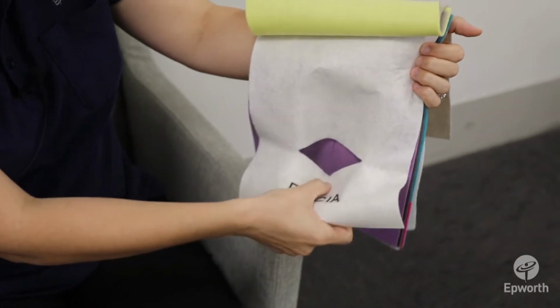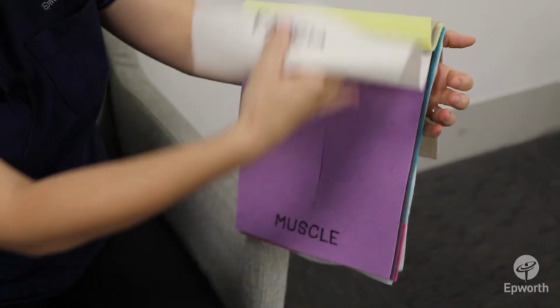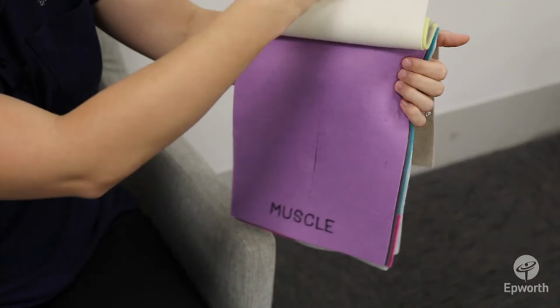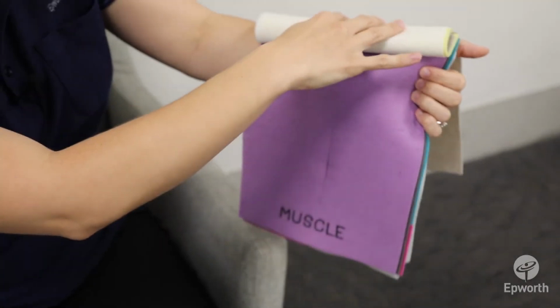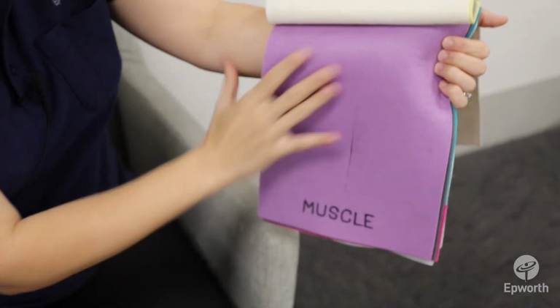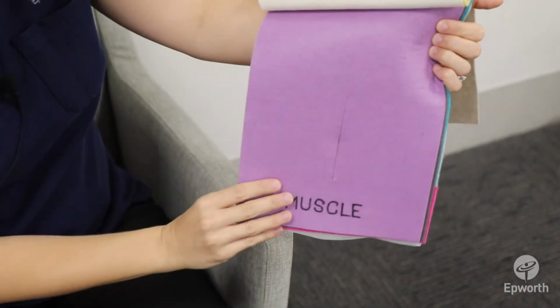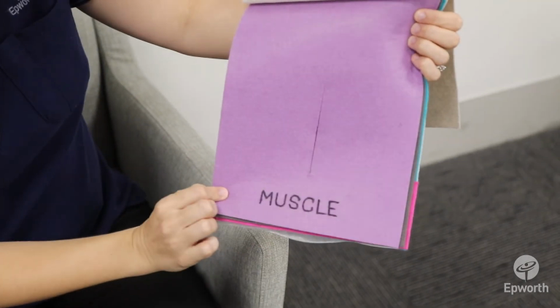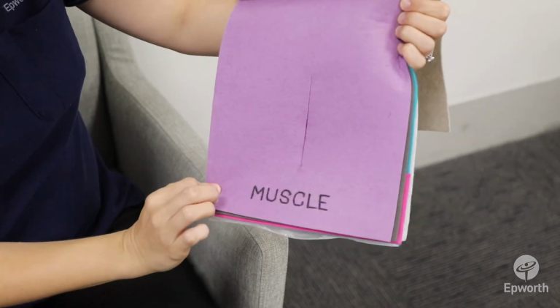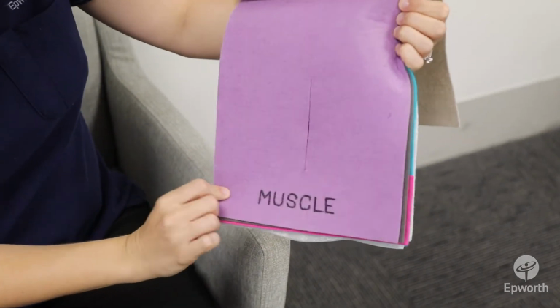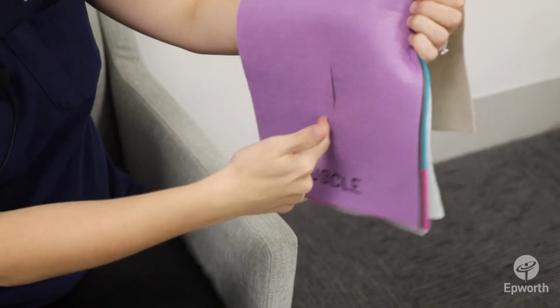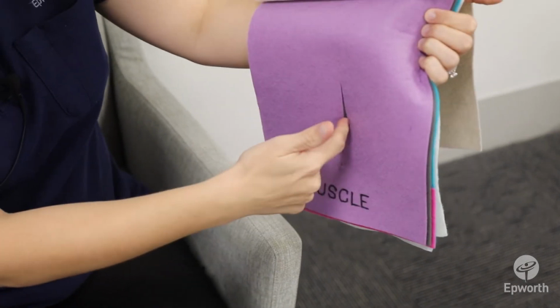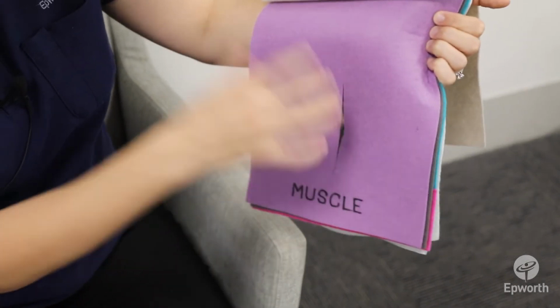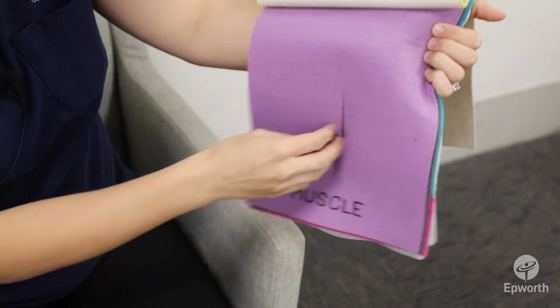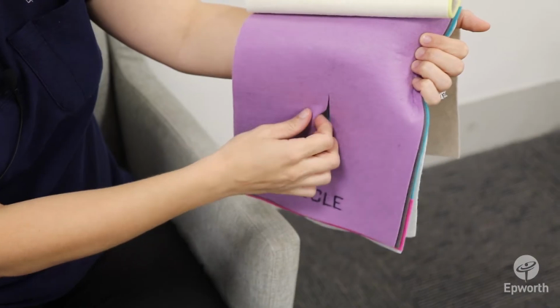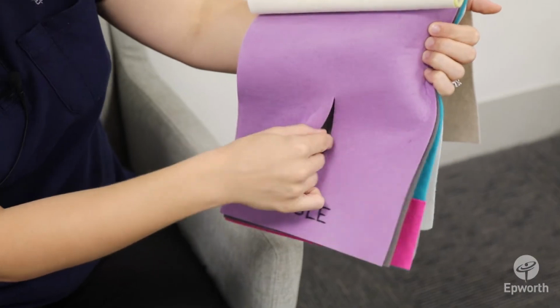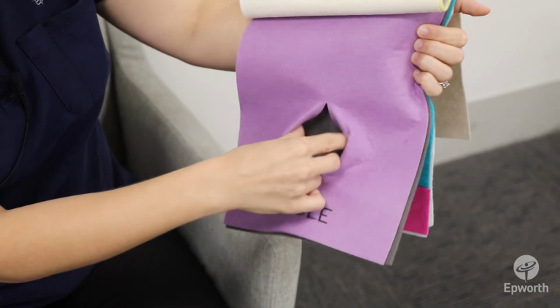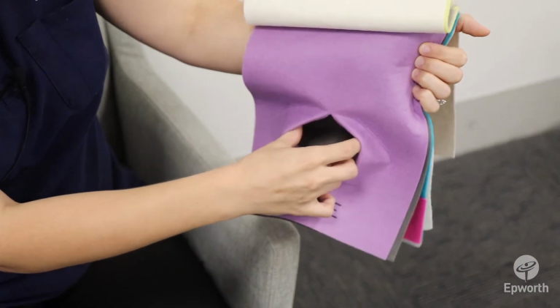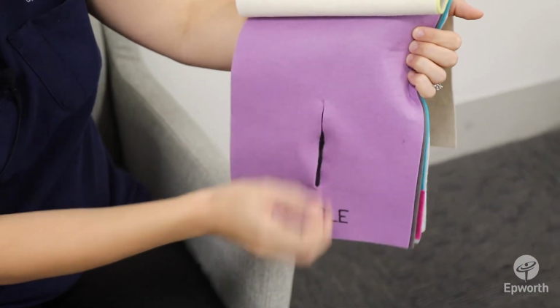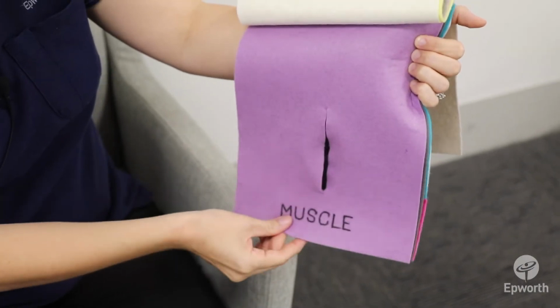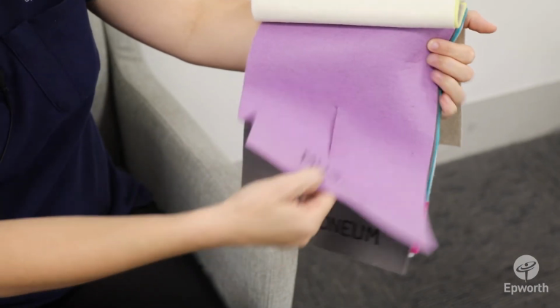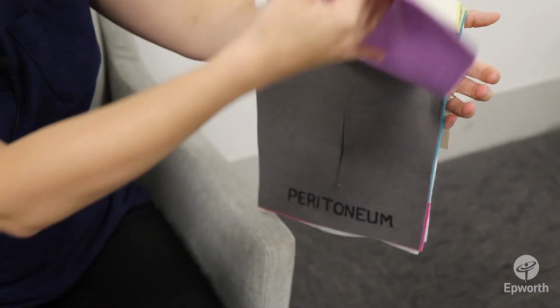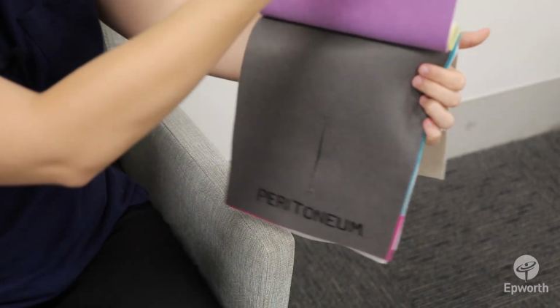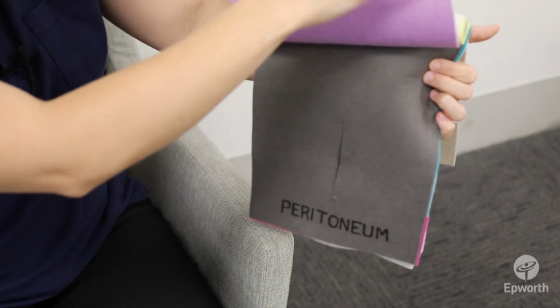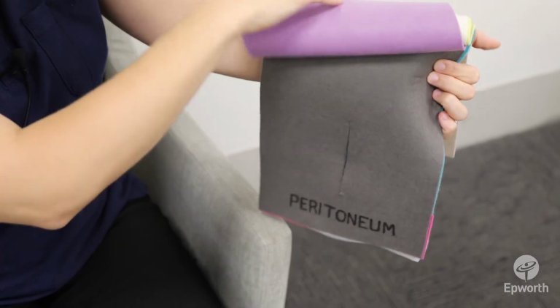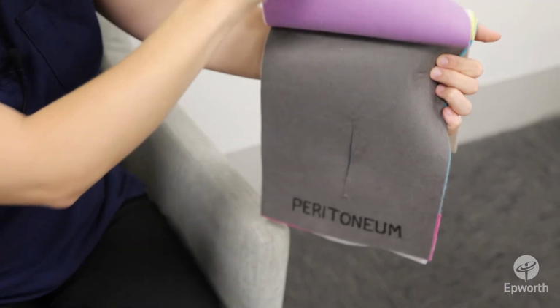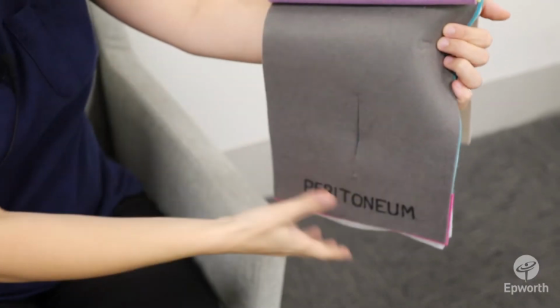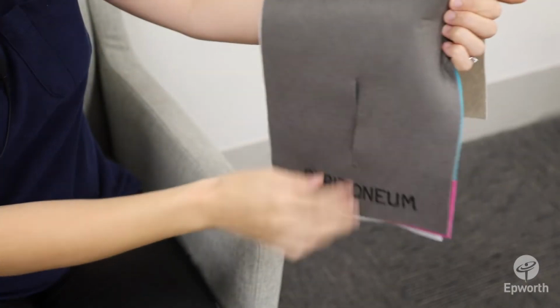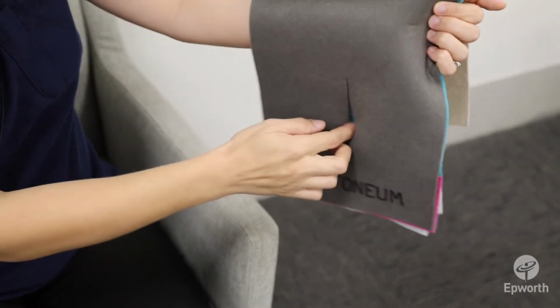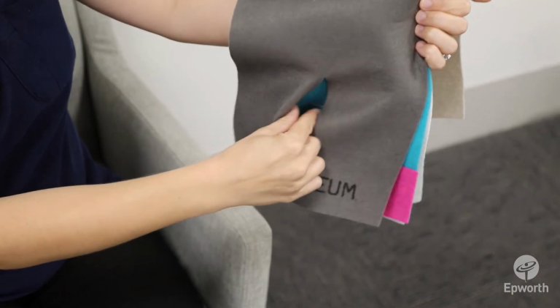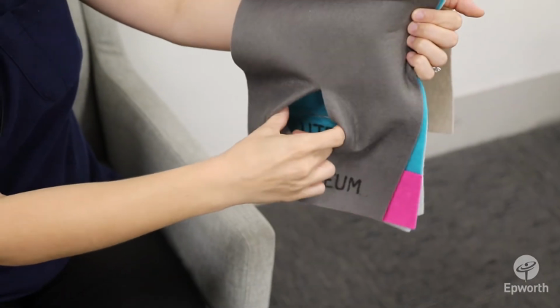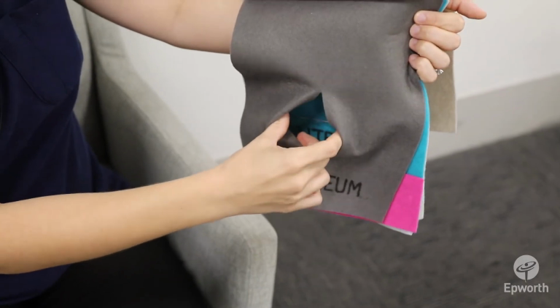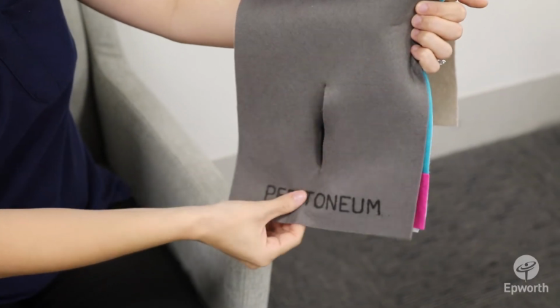Through there we then get to the muscle layer, and the muscle layer is not cut but separated in that direction. We then get to the peritoneum, again in the vertical.